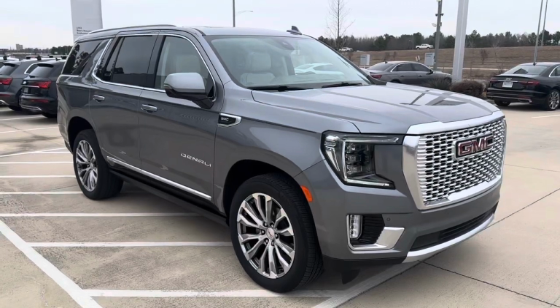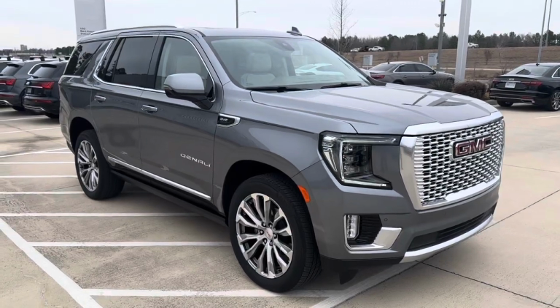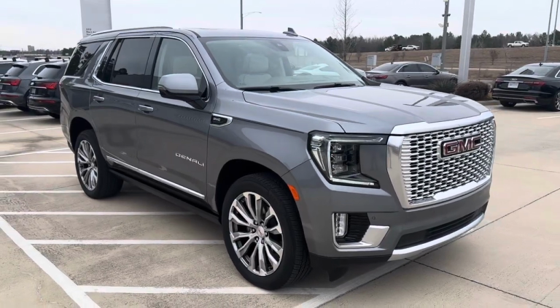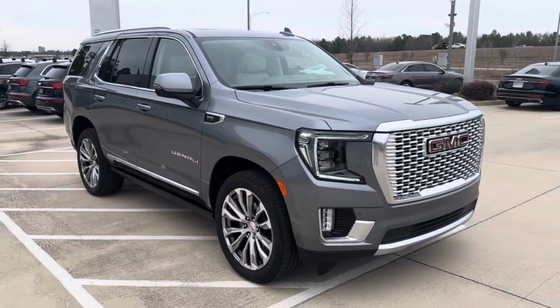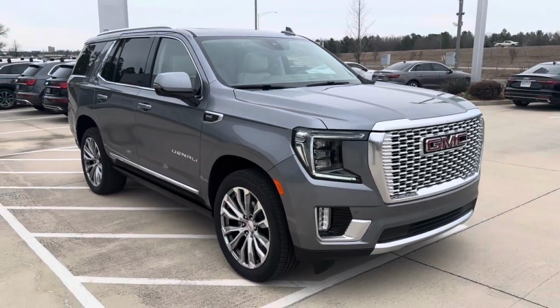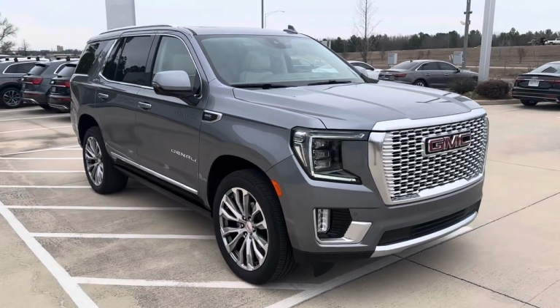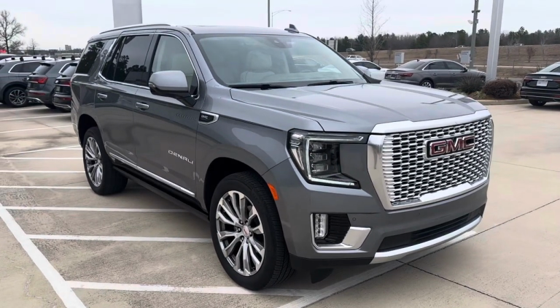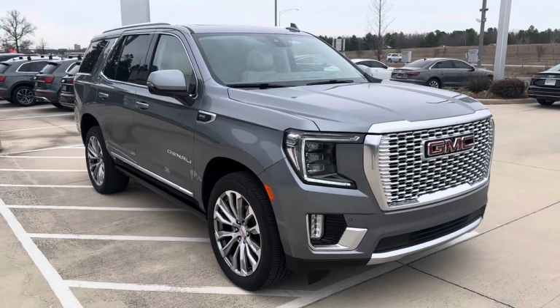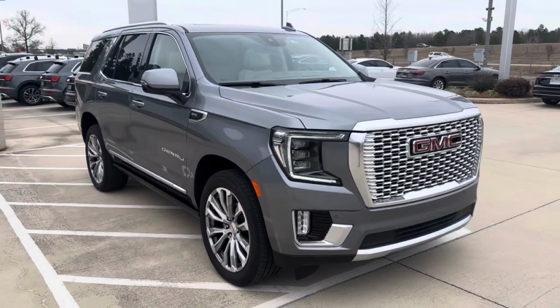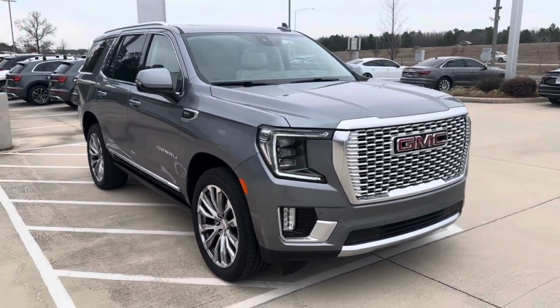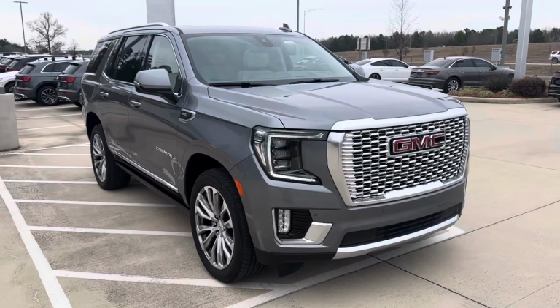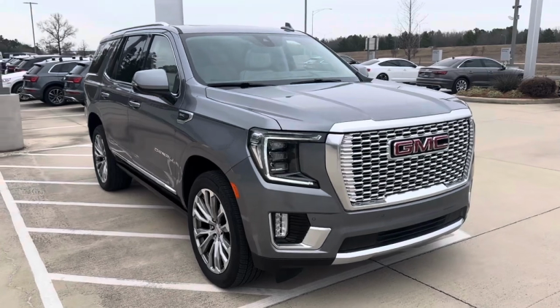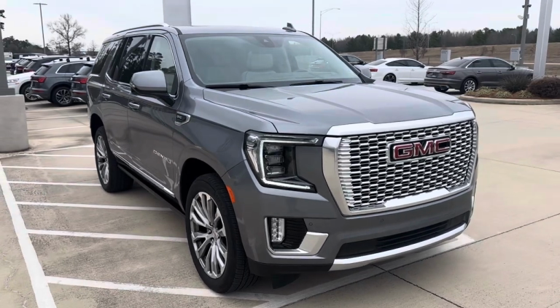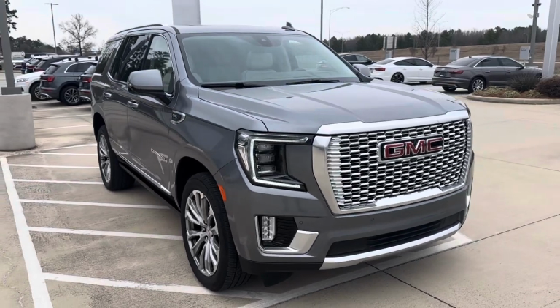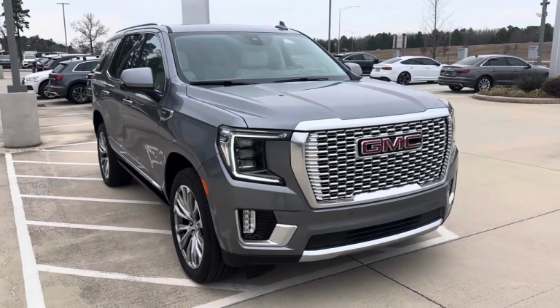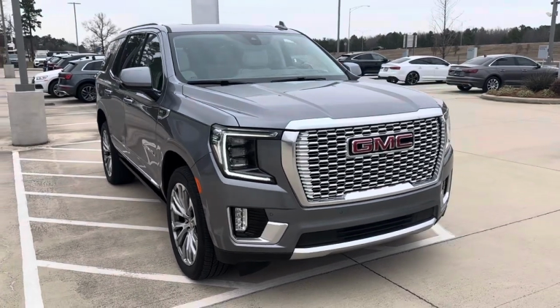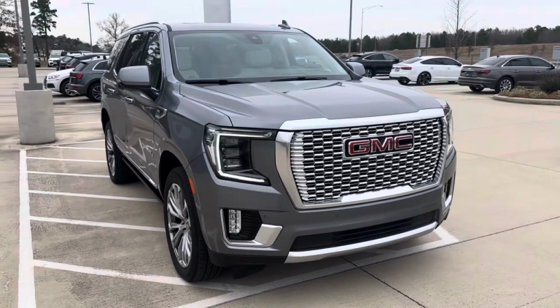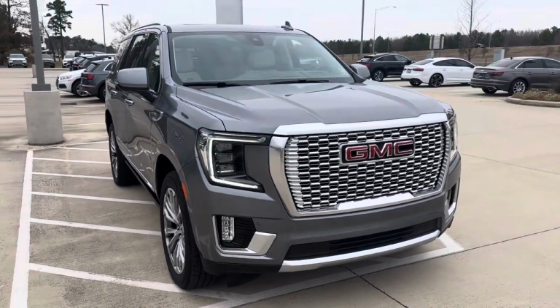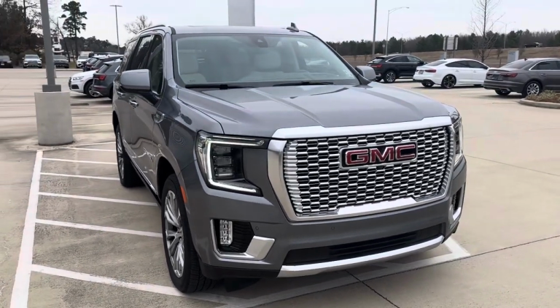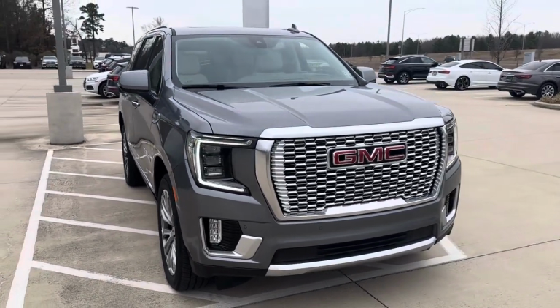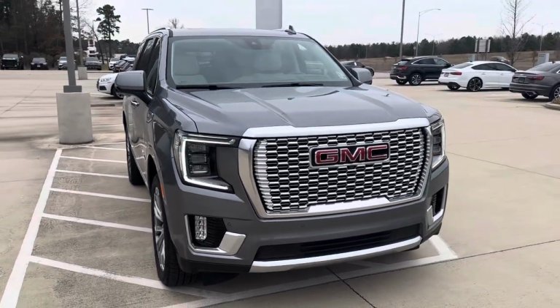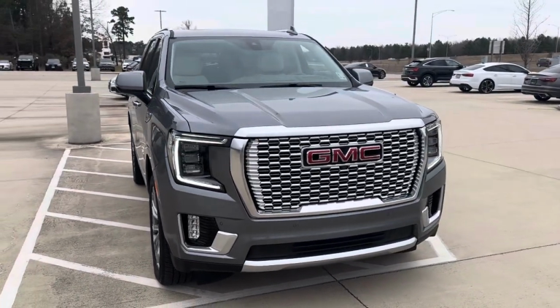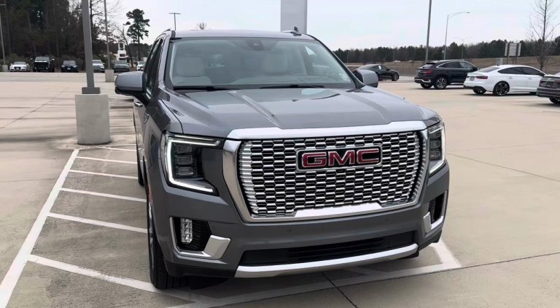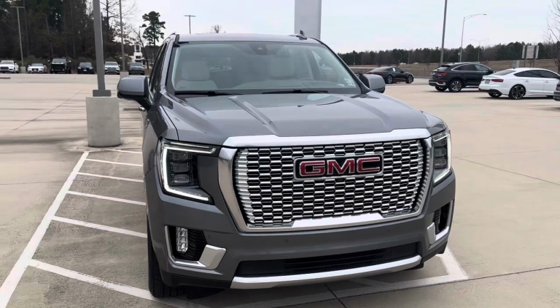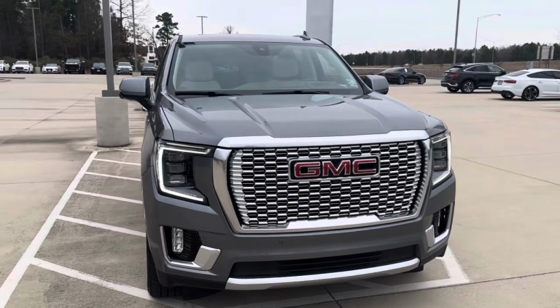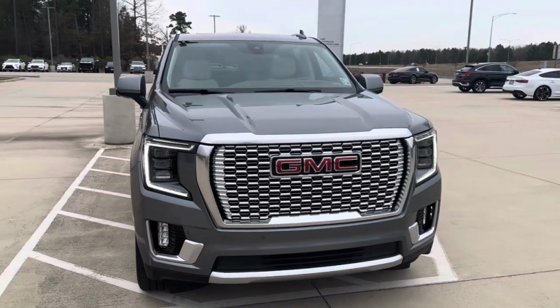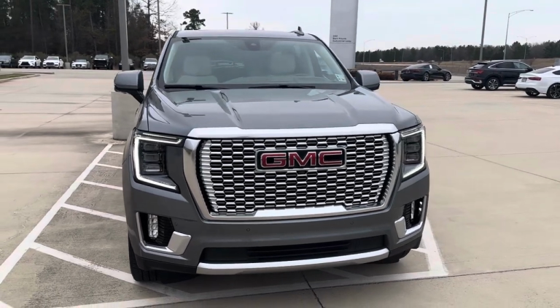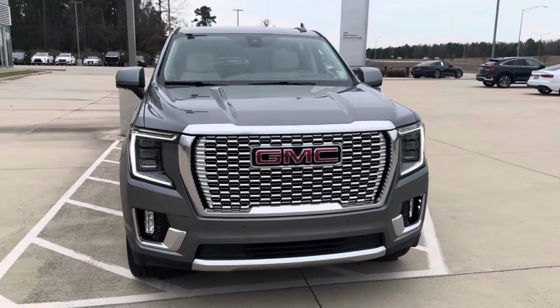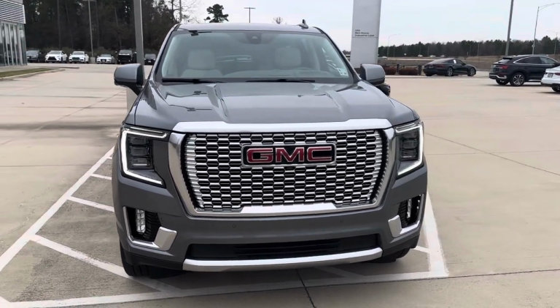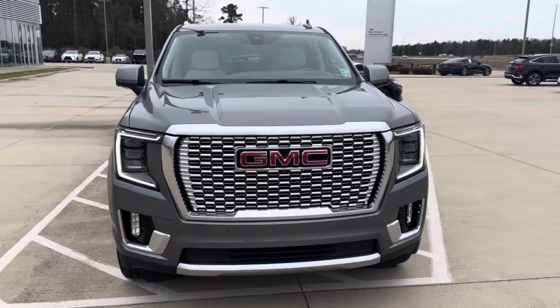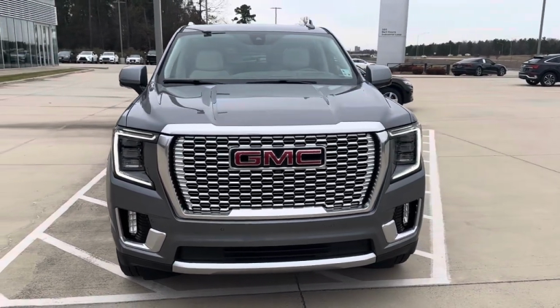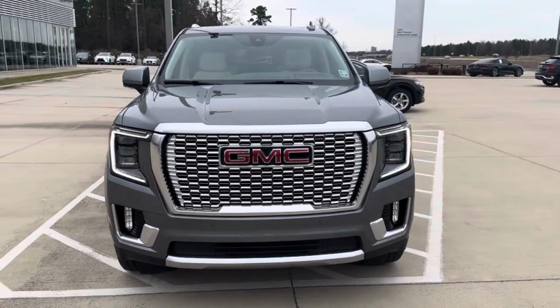Hey, this is Miles from Audi Shreveport. Here we have a 2021 GMC Yukon Denali, gray metallic with a pearl beige leather interior. I'll do a quick video walk around and go over some of the features of the Yukon Denali.